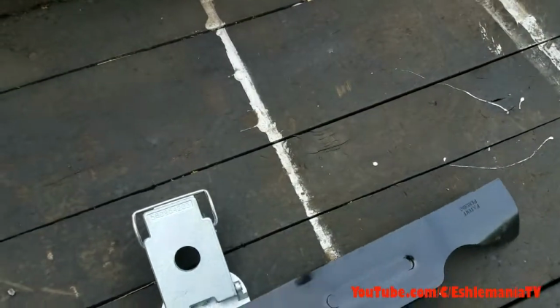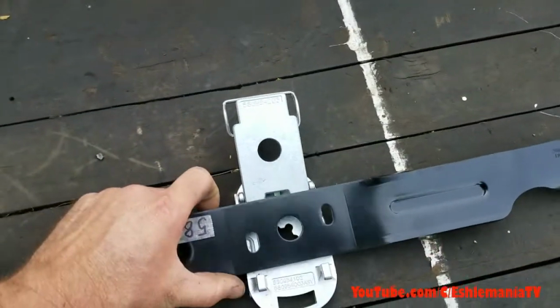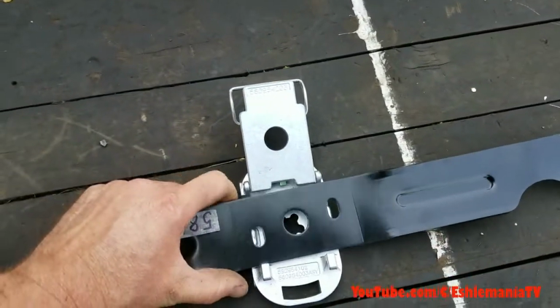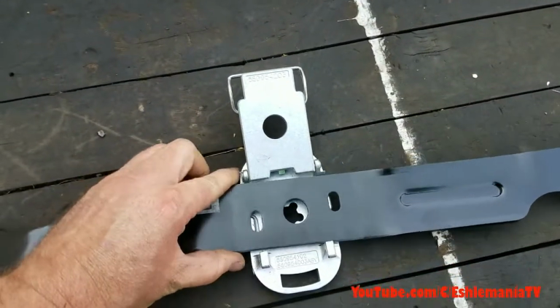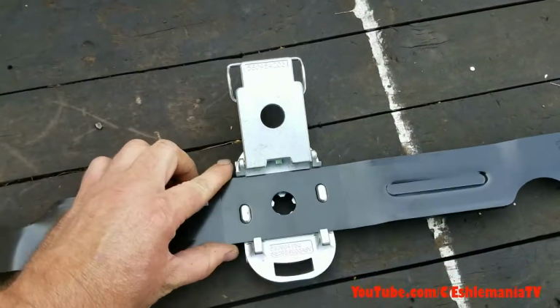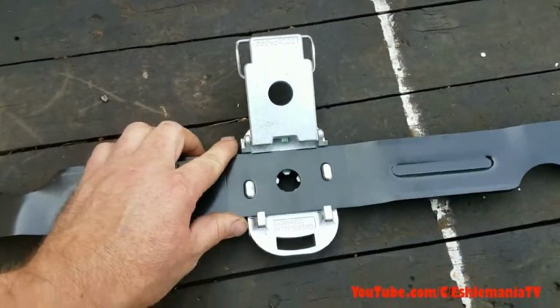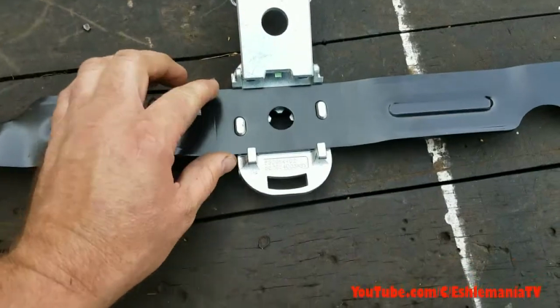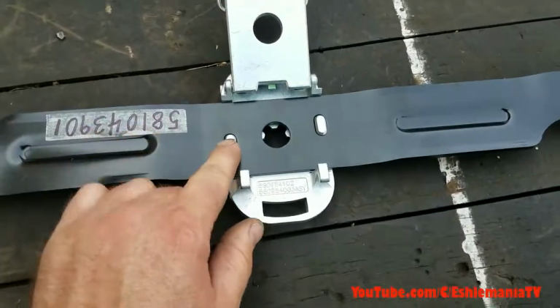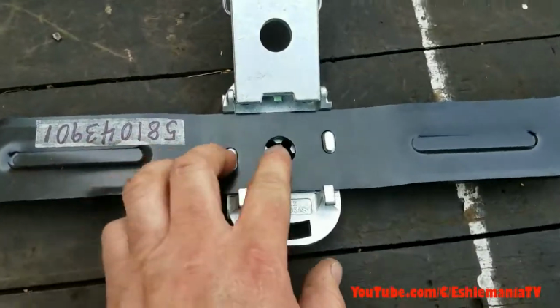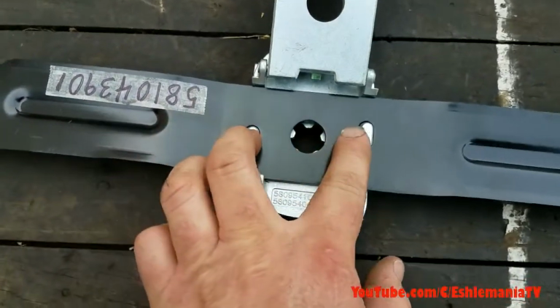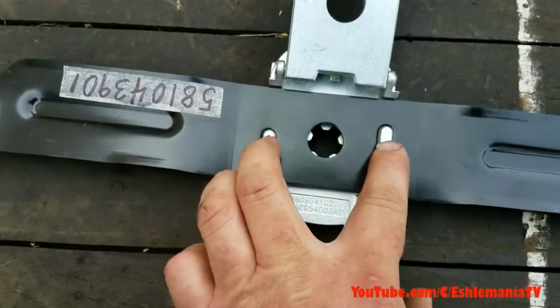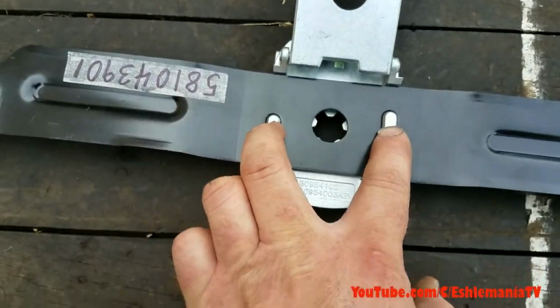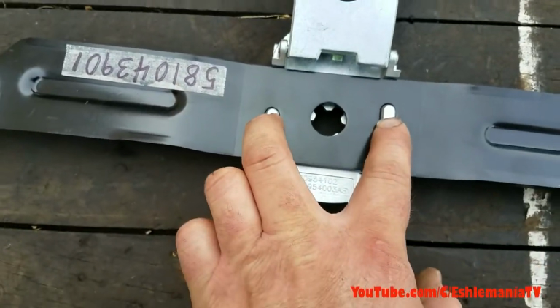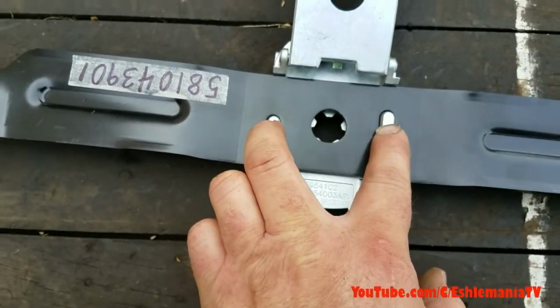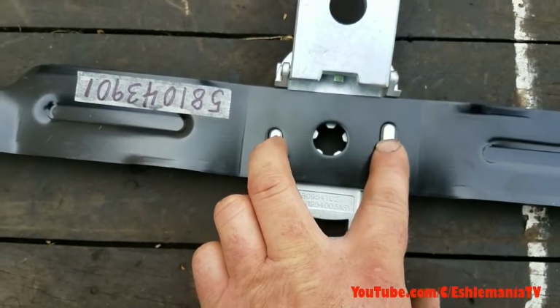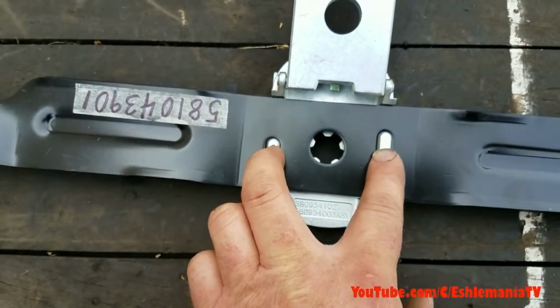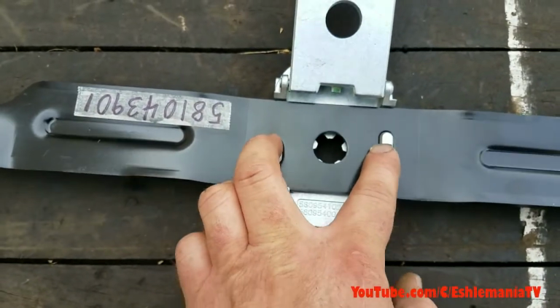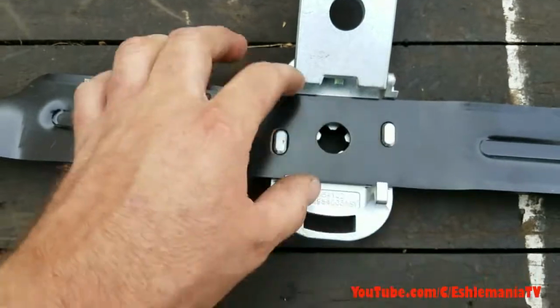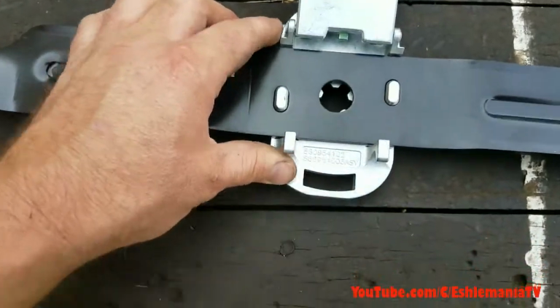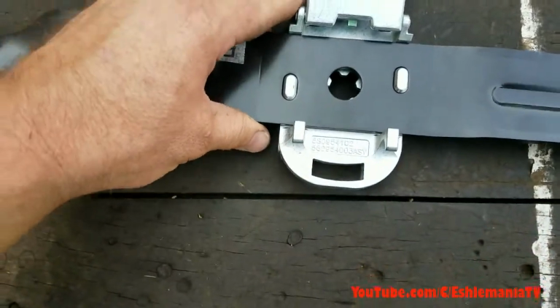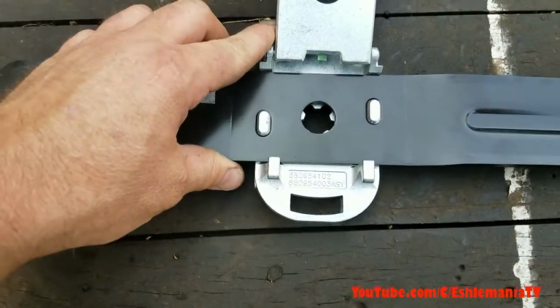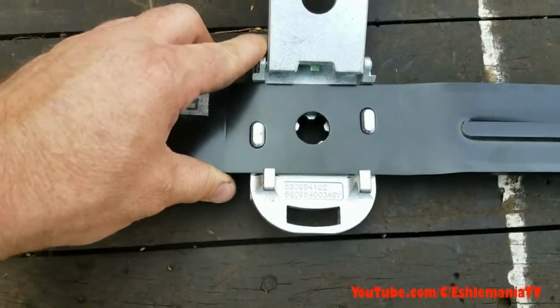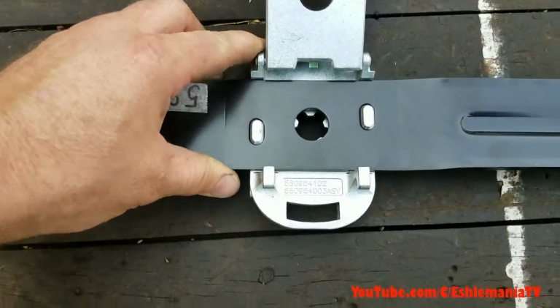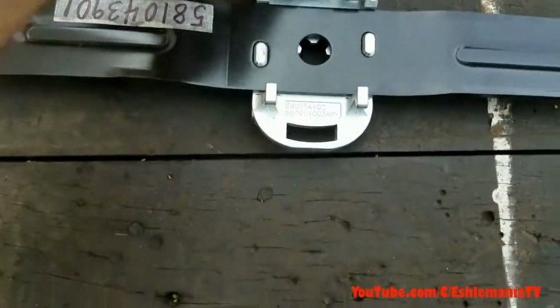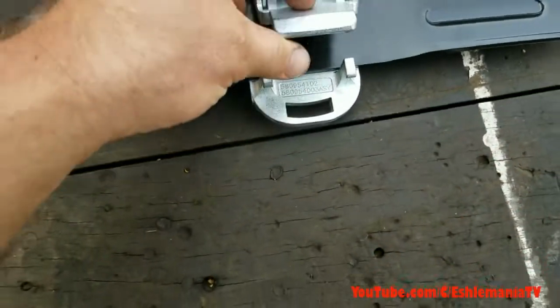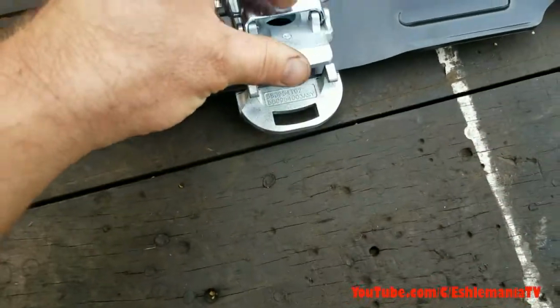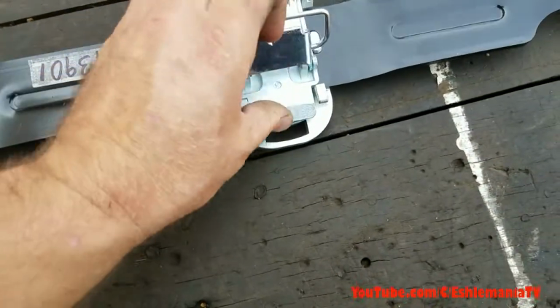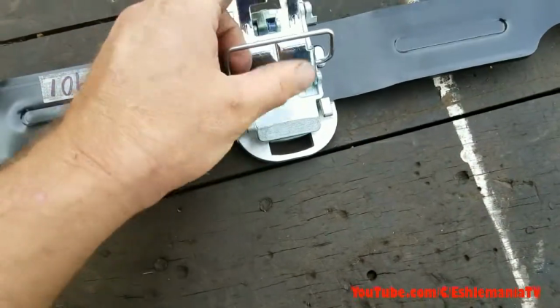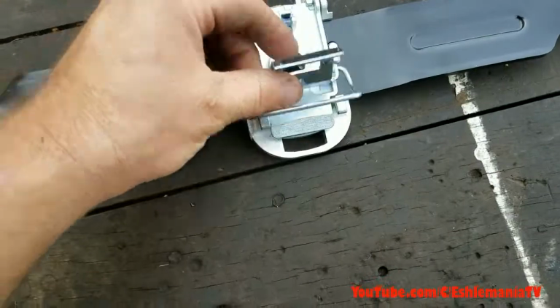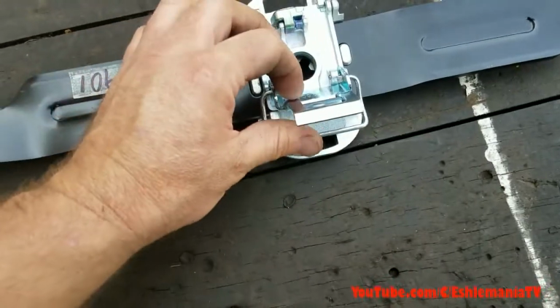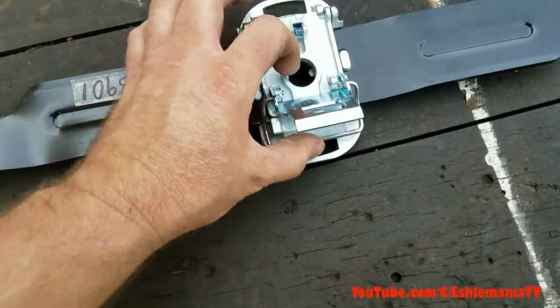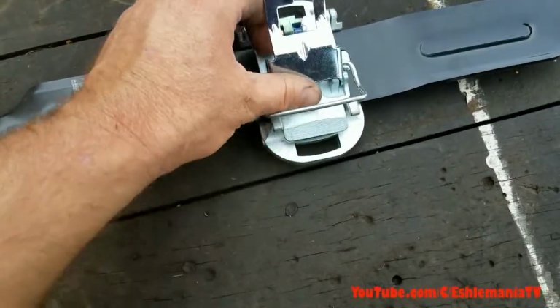Then you put the blade in. The blade has these tabs here that are holding it from spinning around inside there. Then this comes closed and you flip this buckle down.